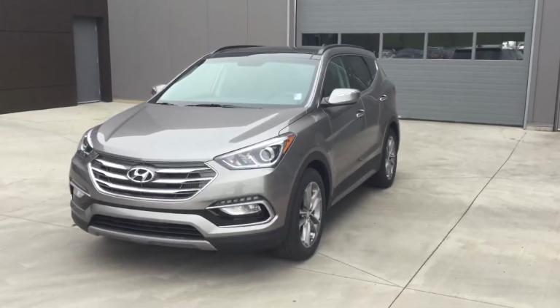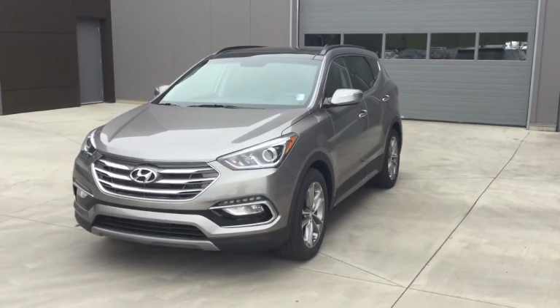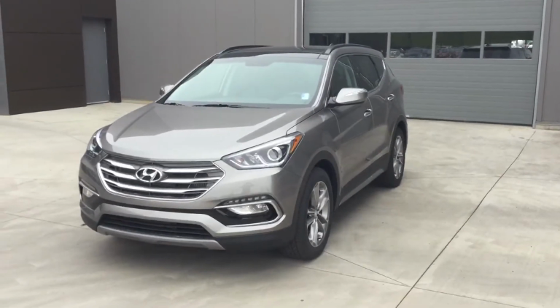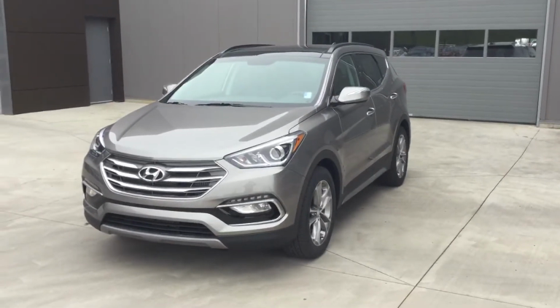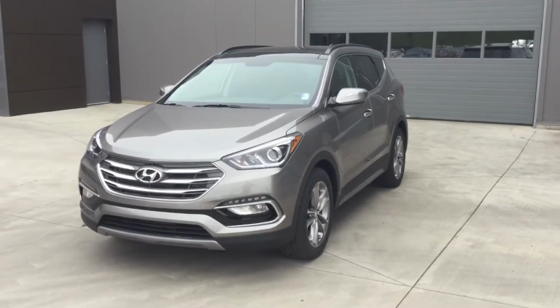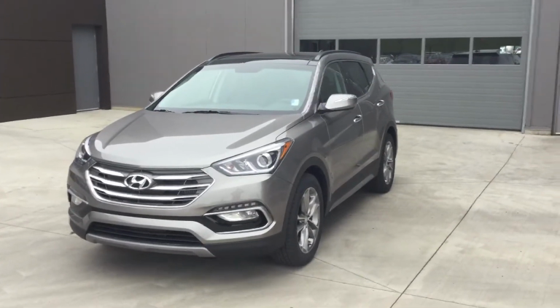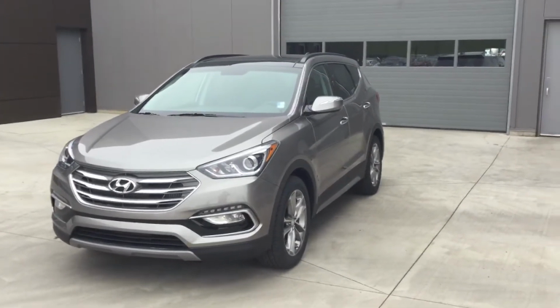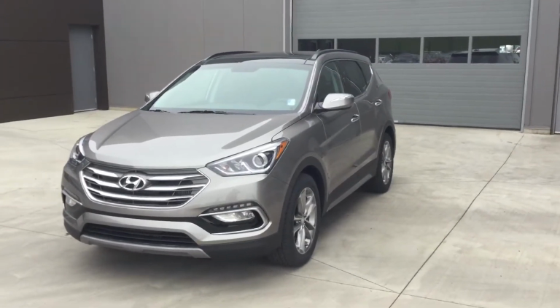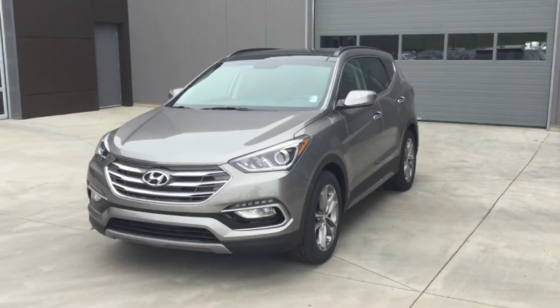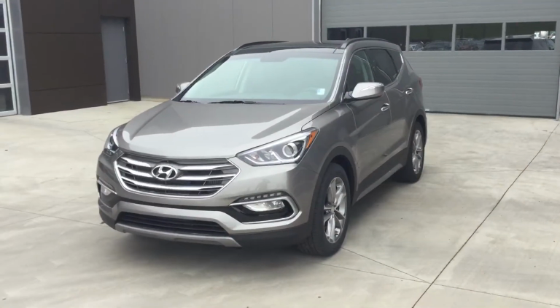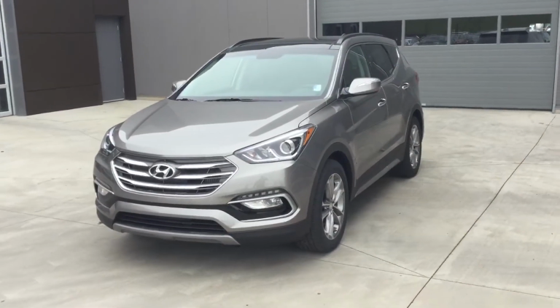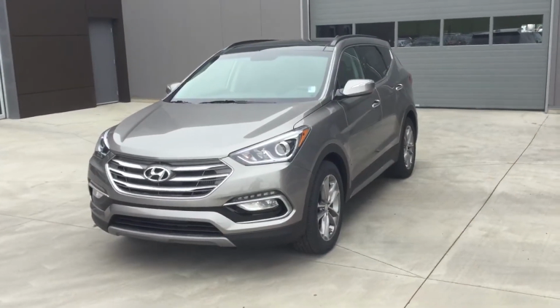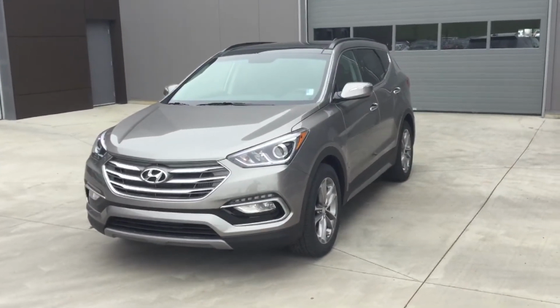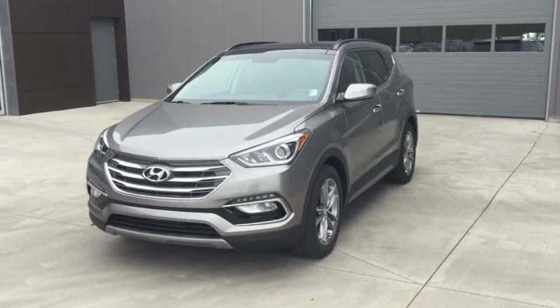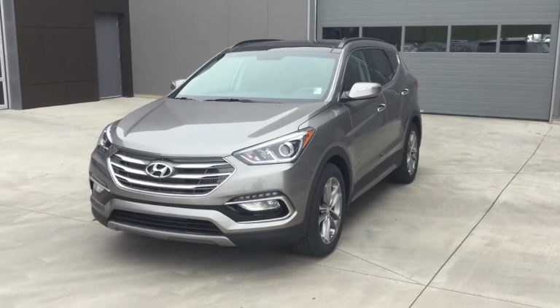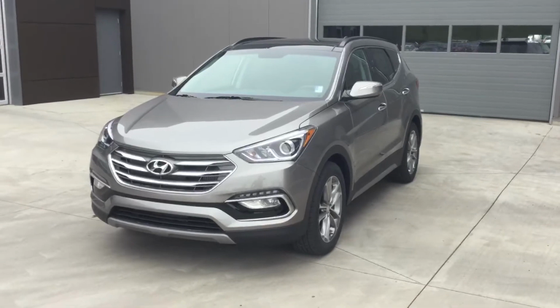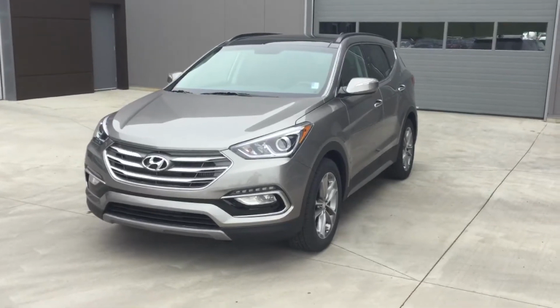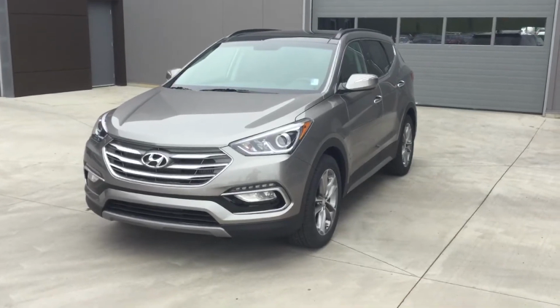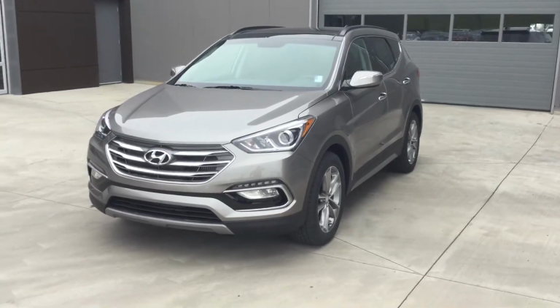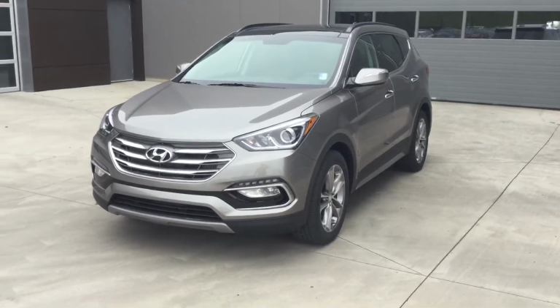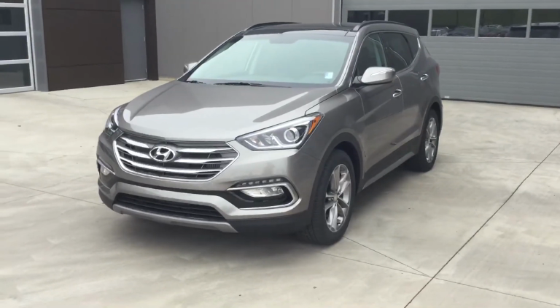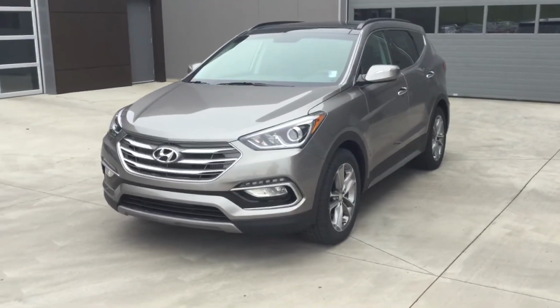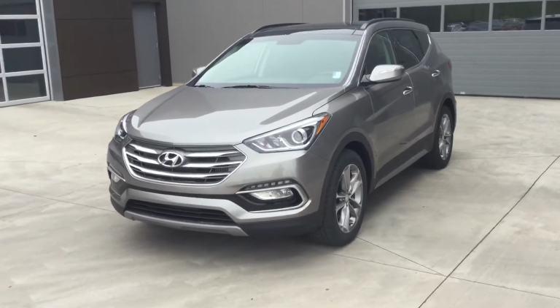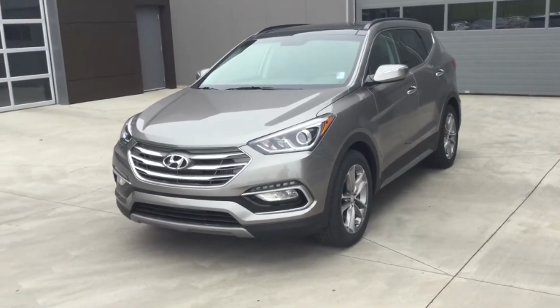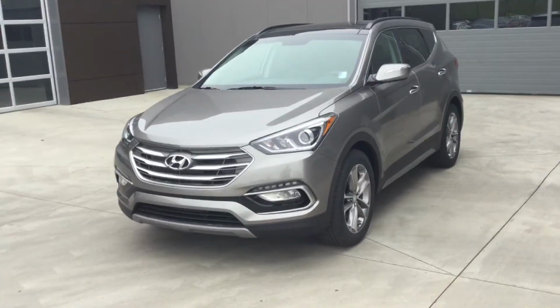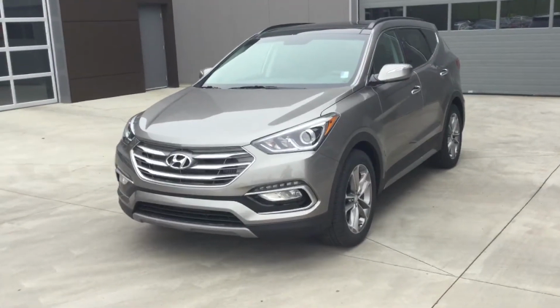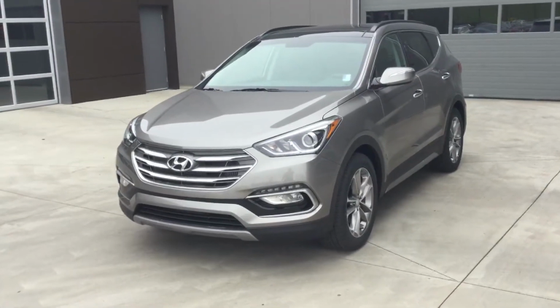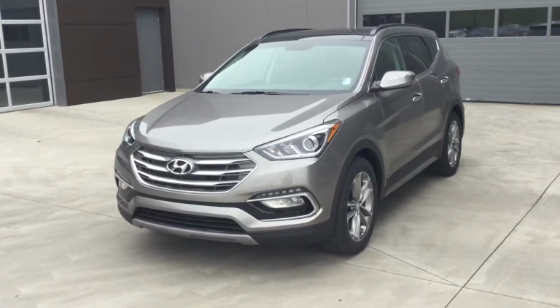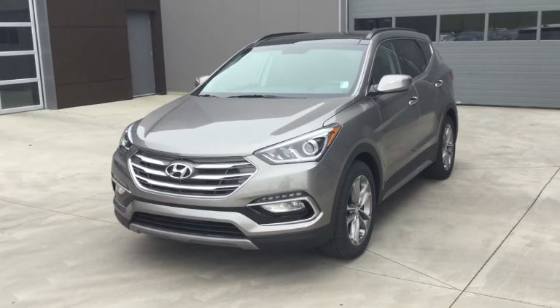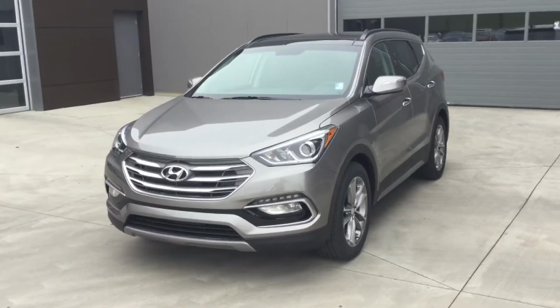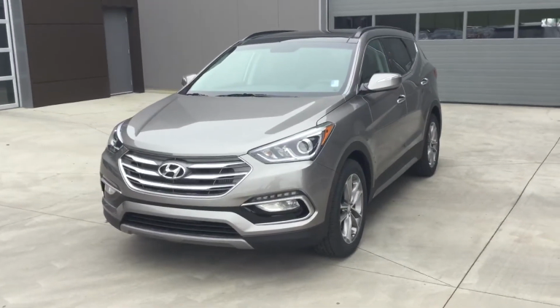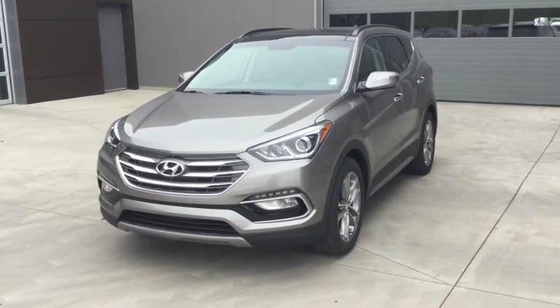Good morning, Massad. This is Mitch with River City Hyundai, proud to present to you the 2017 Santa Fe Limited by Hyundai.